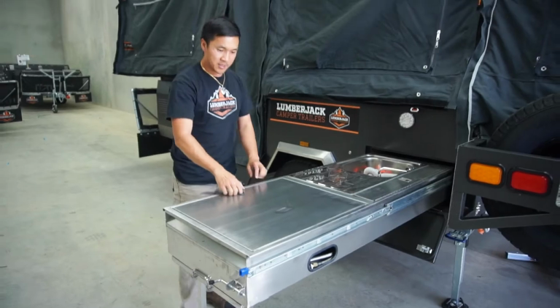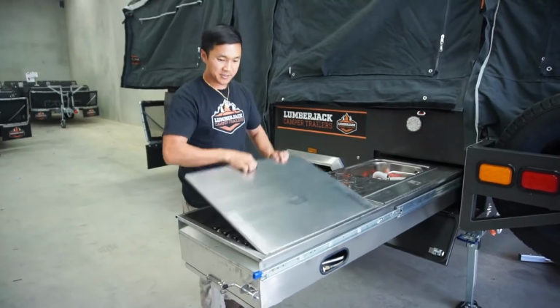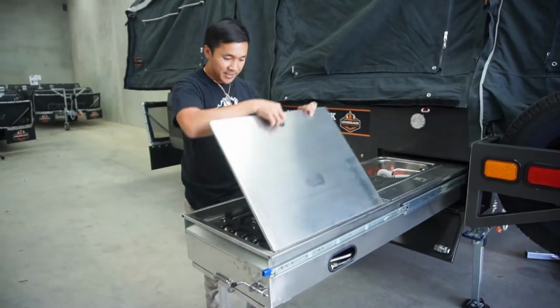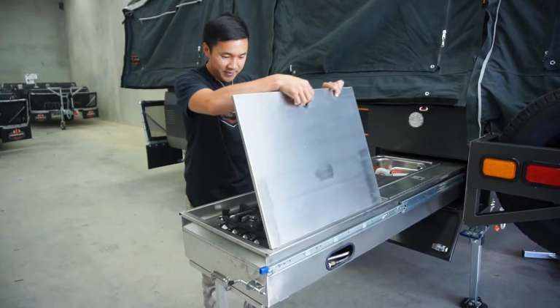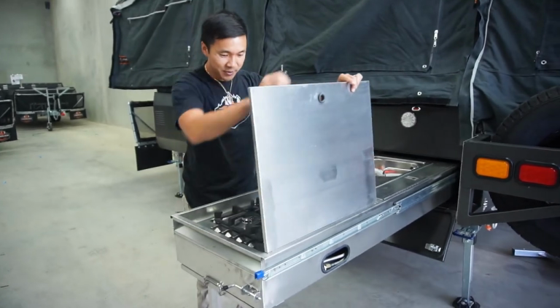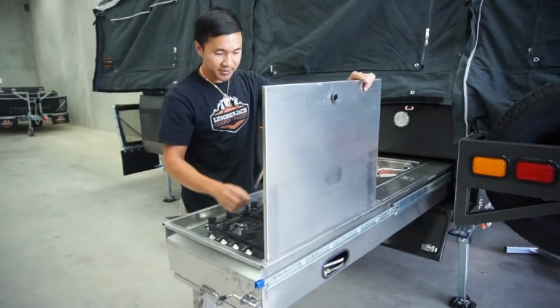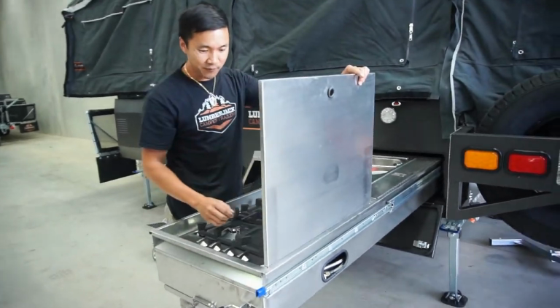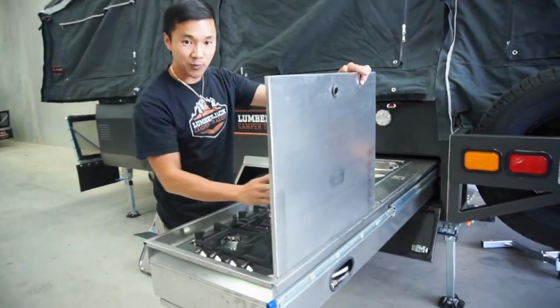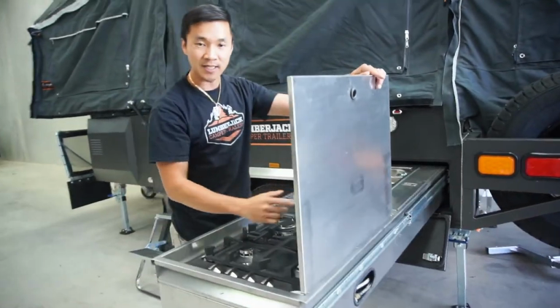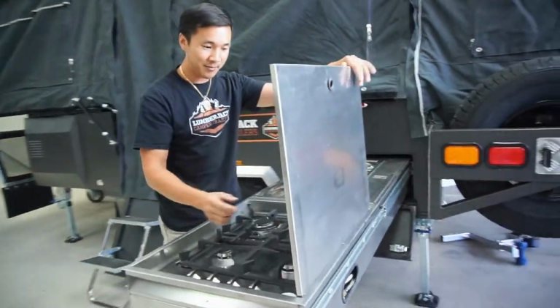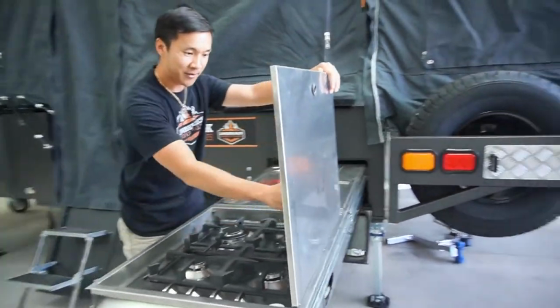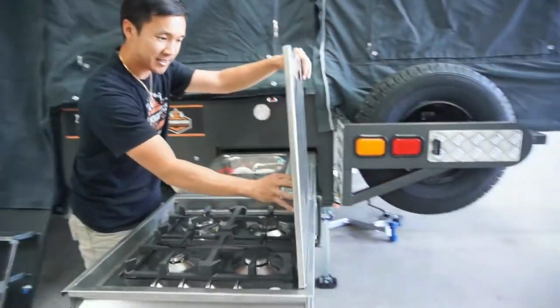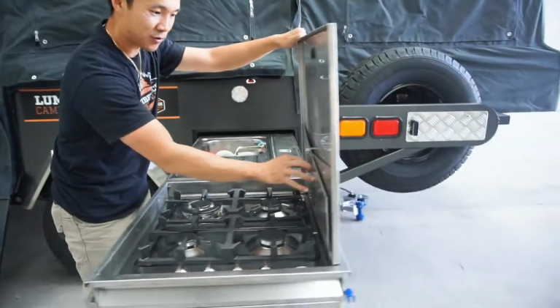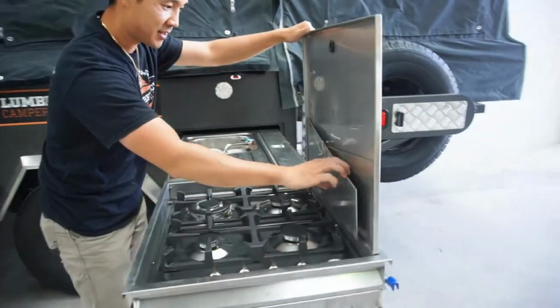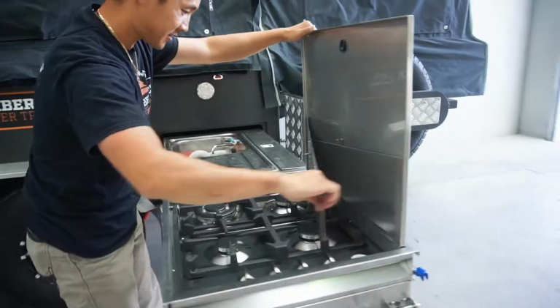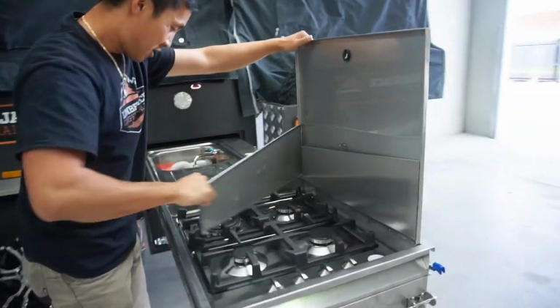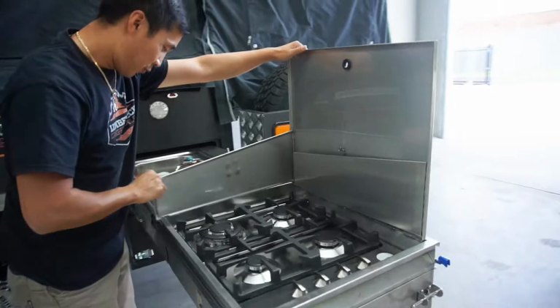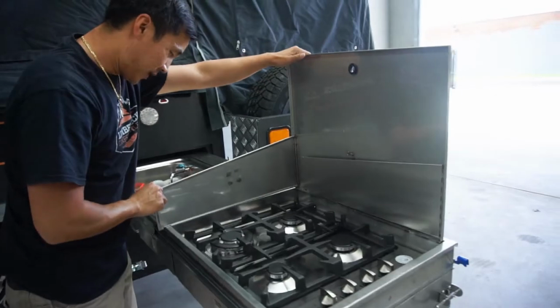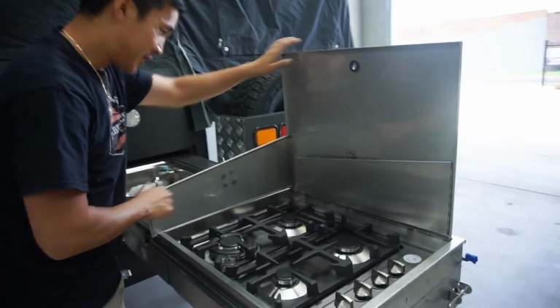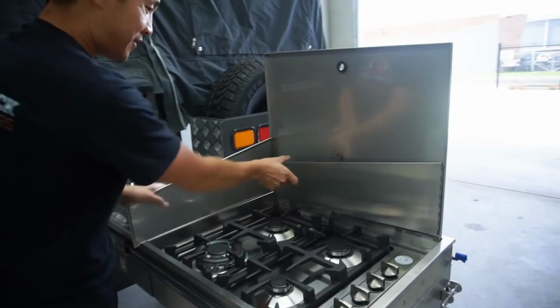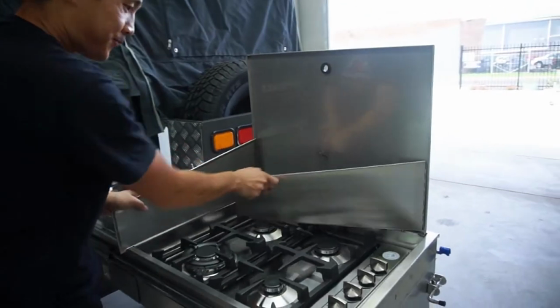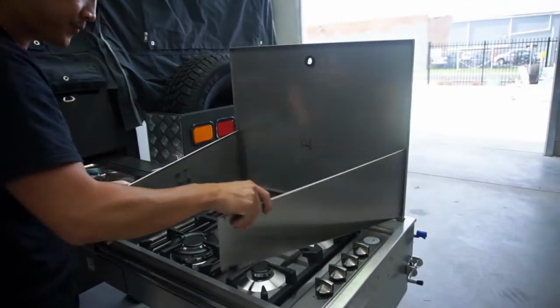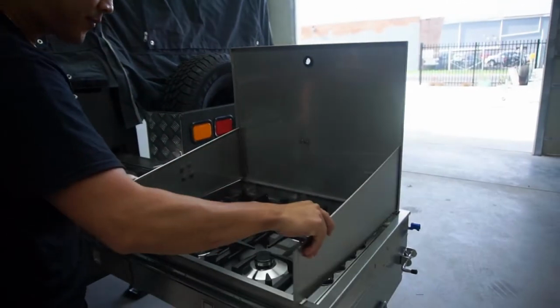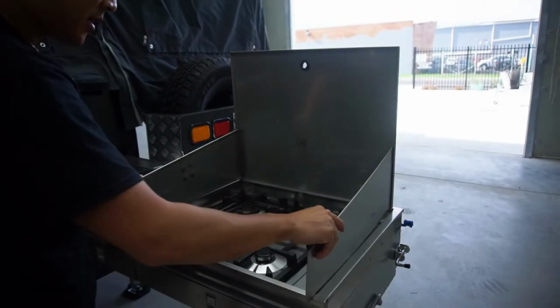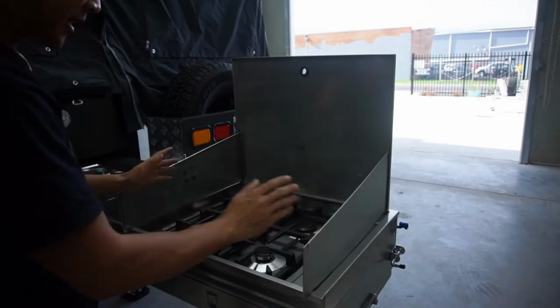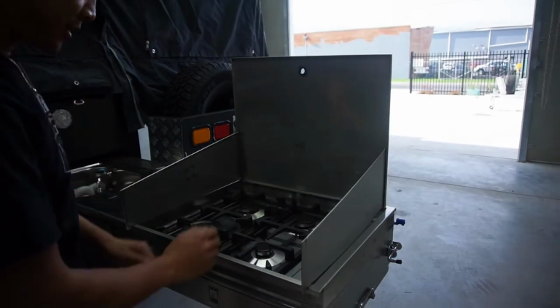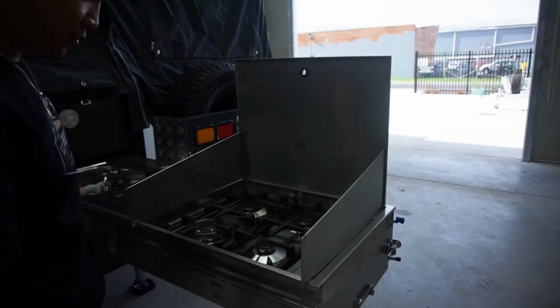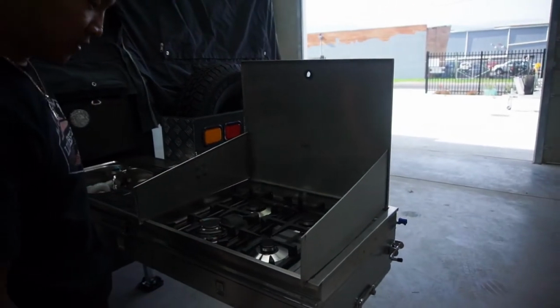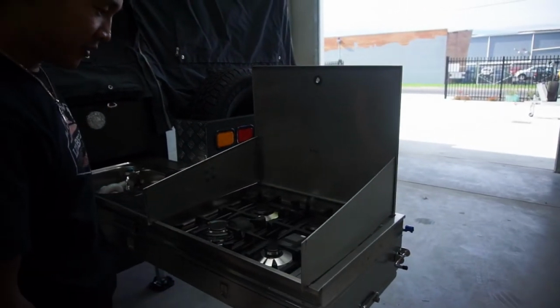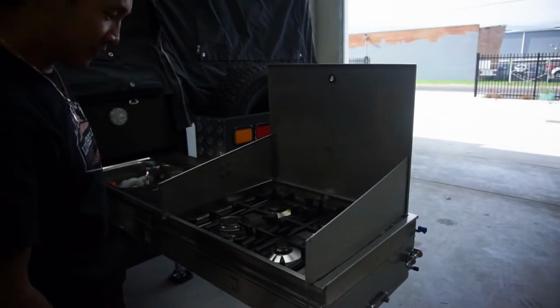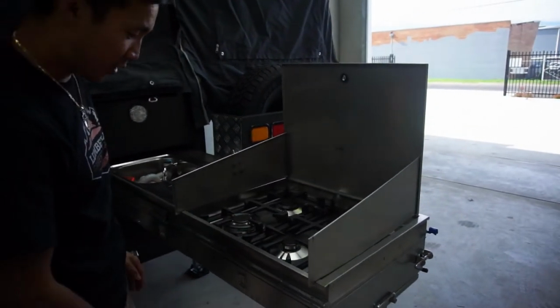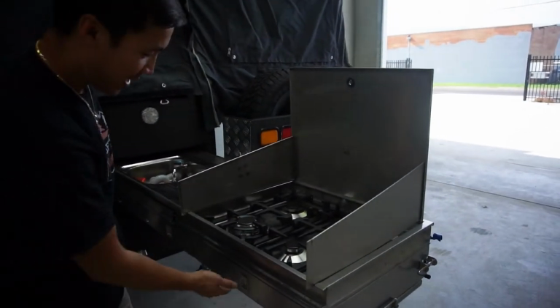Now at the gas stove, set up the gas stove — you've got the wind guard, so come over and have a push. Pull the wind guard over and that will protect yourself from blowing out.